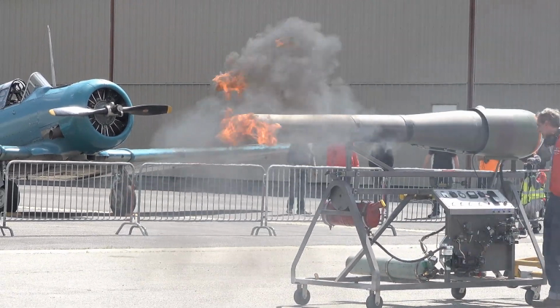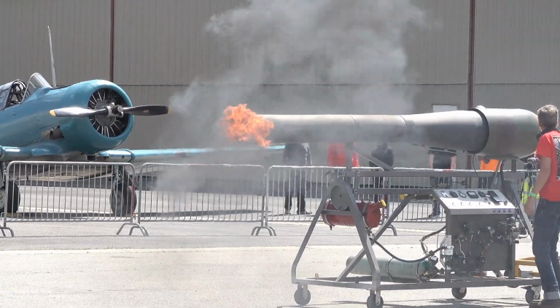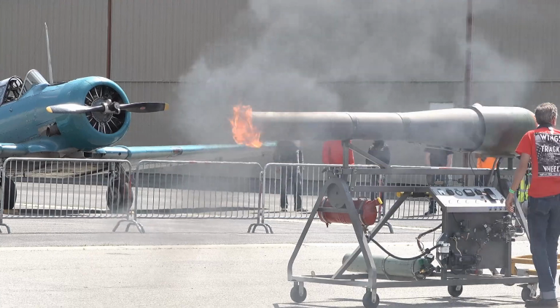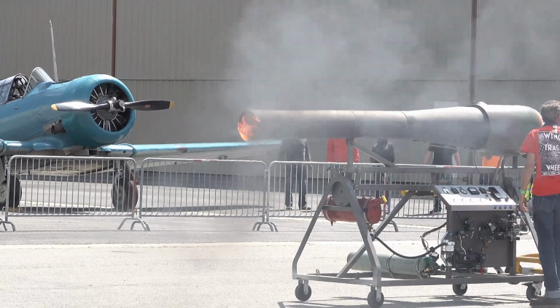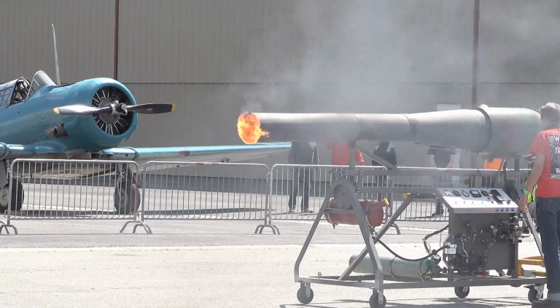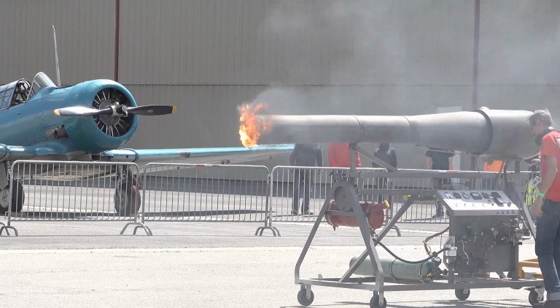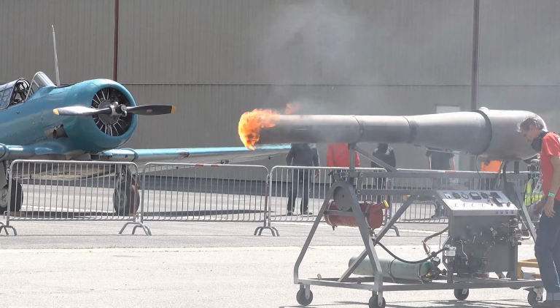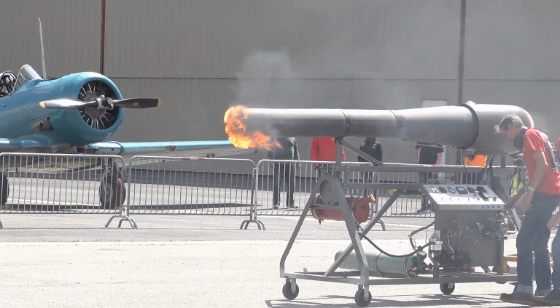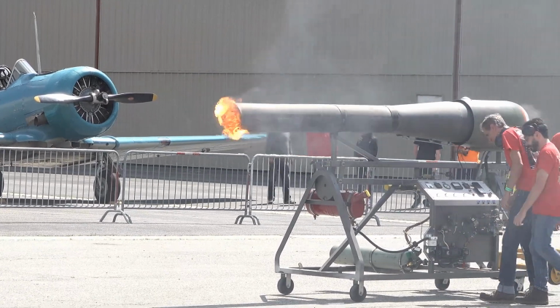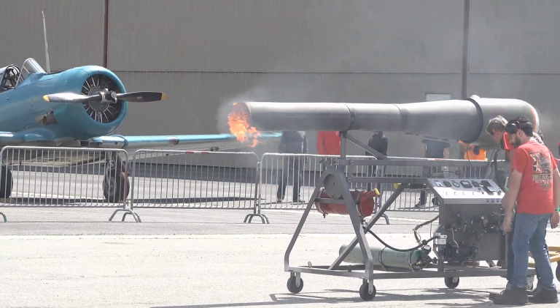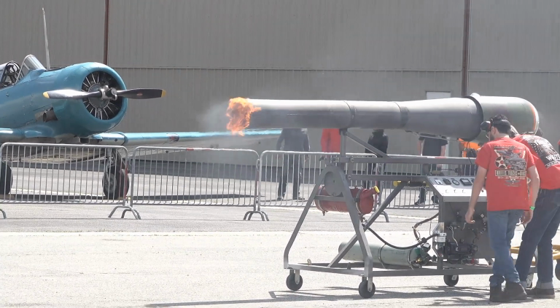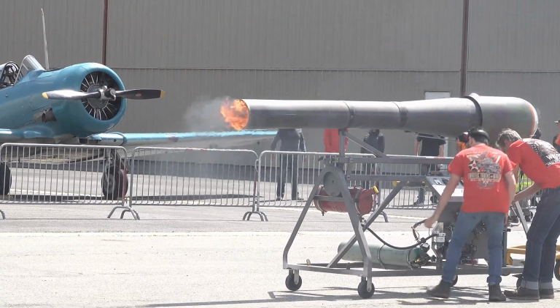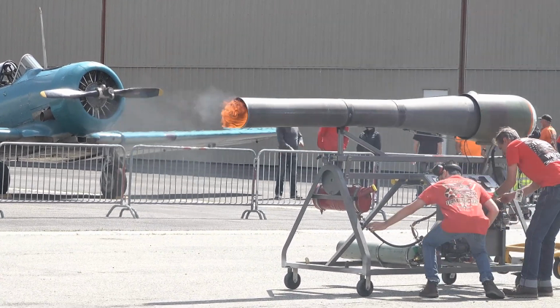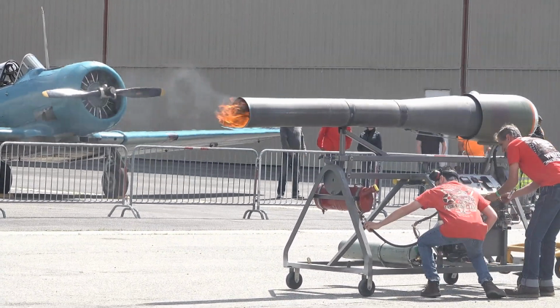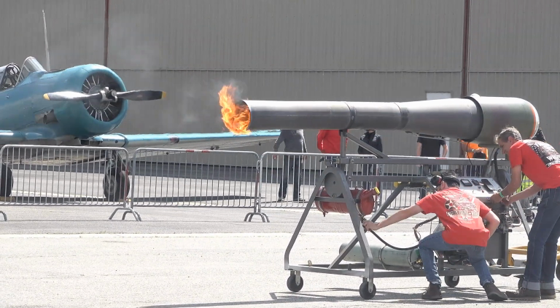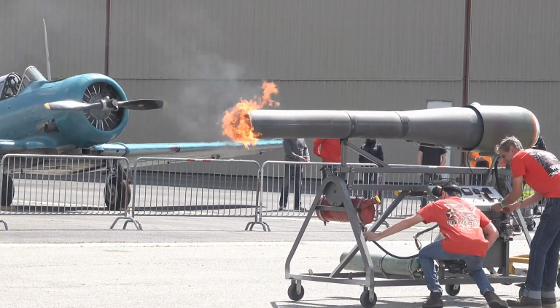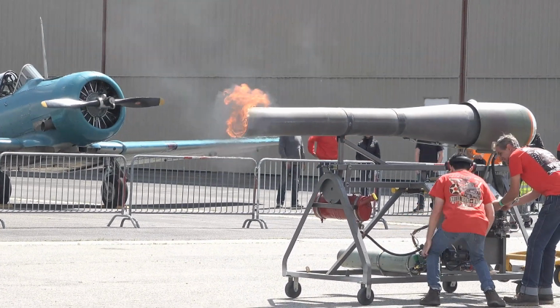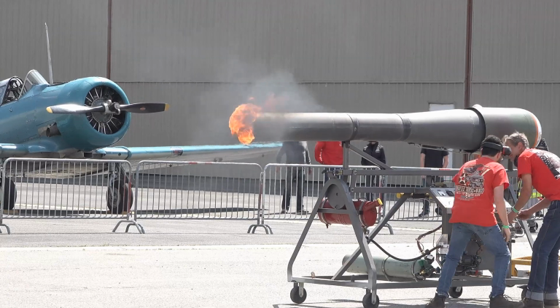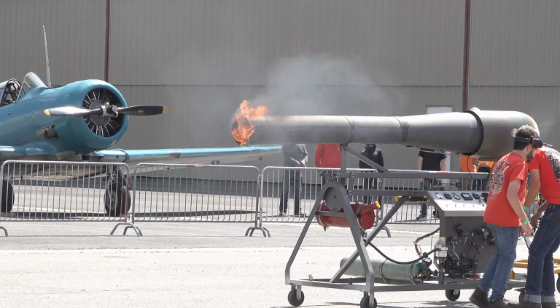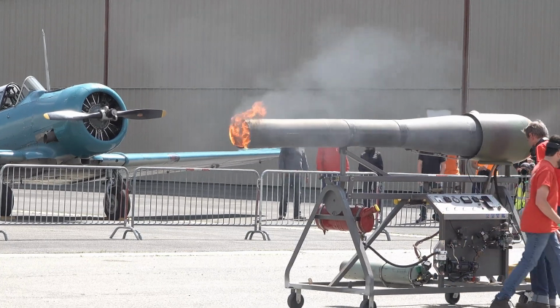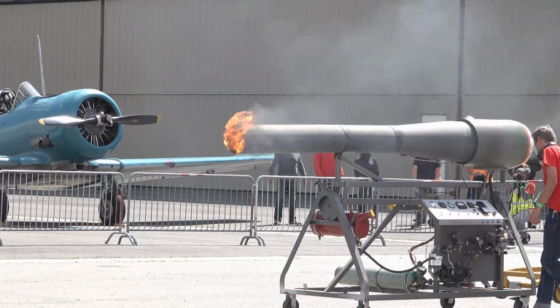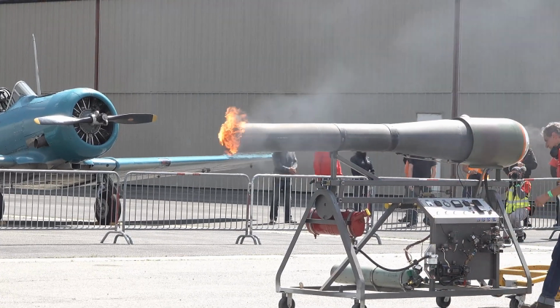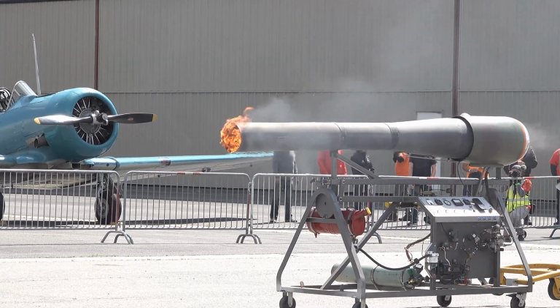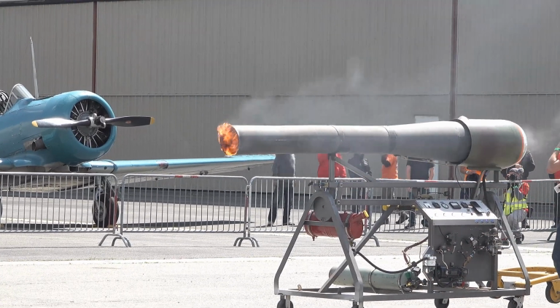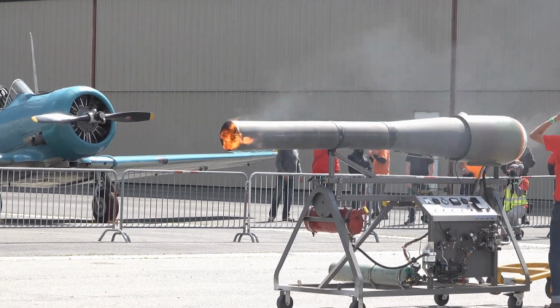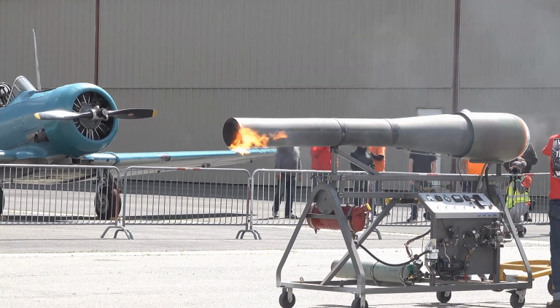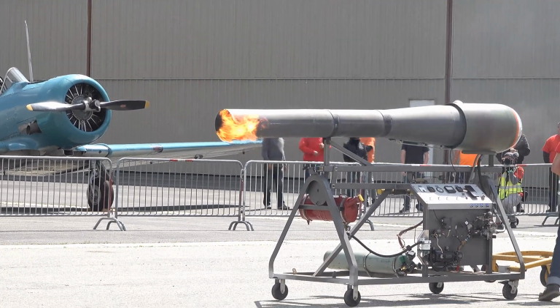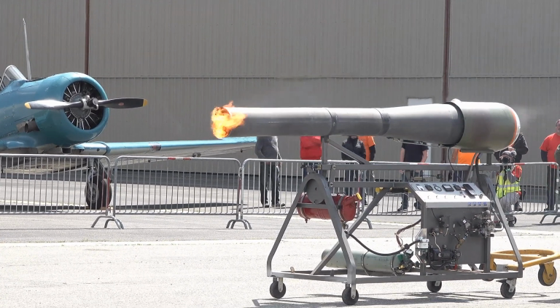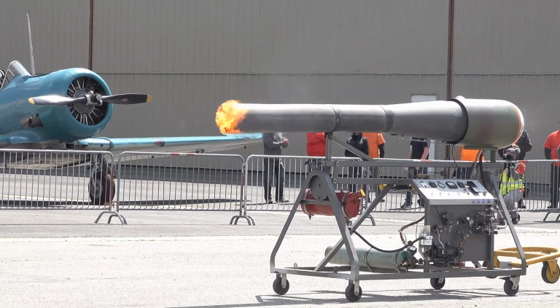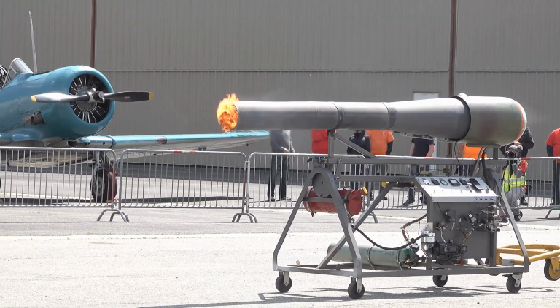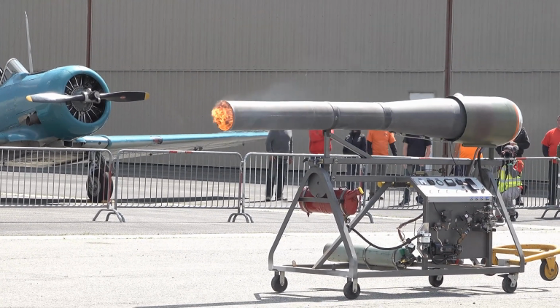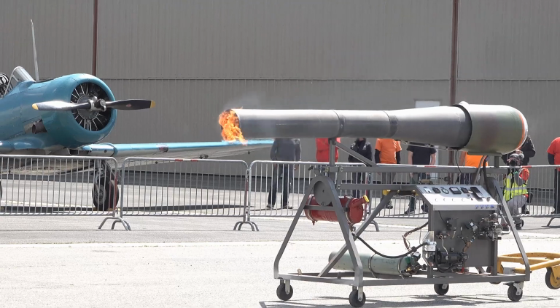Inside that tube there's a gain sensor that gets up to a thousand degrees Fahrenheit. So we're going to let it cool down, then we're going to tow it away.